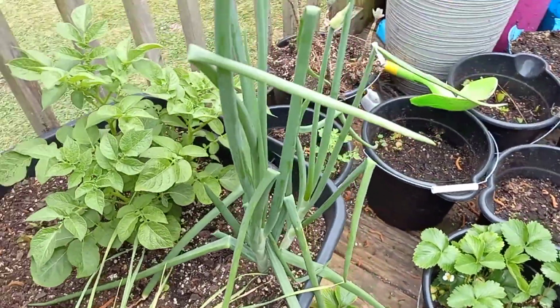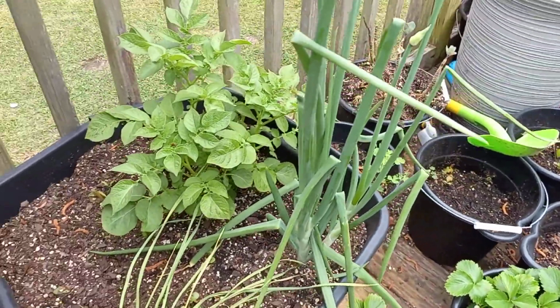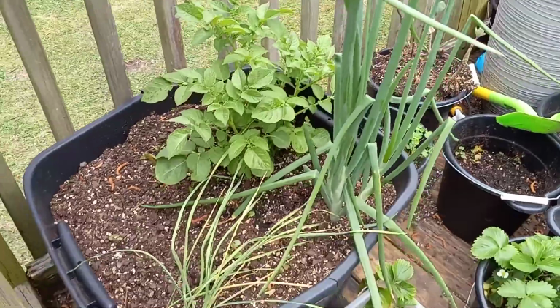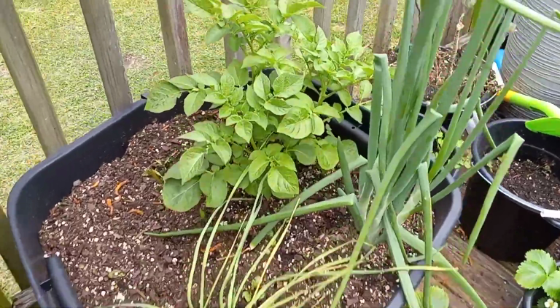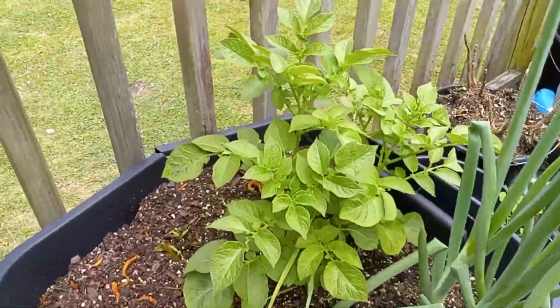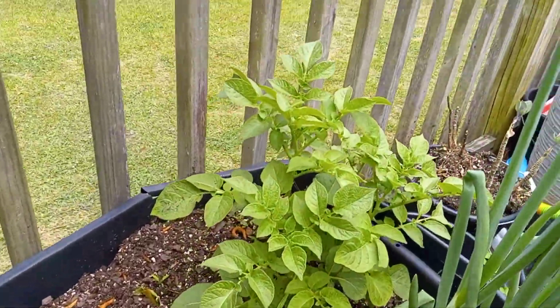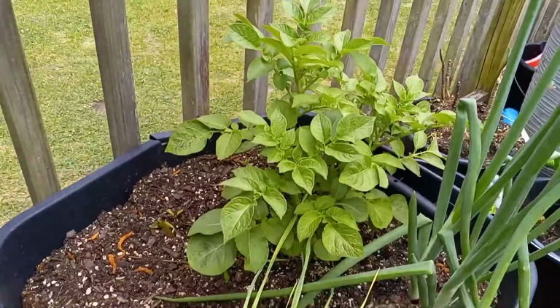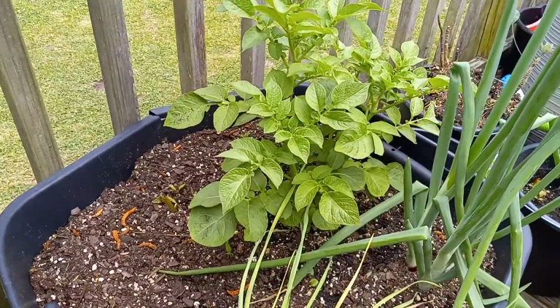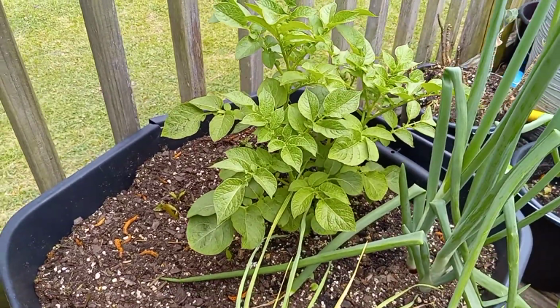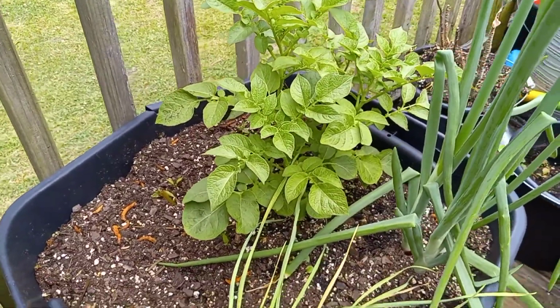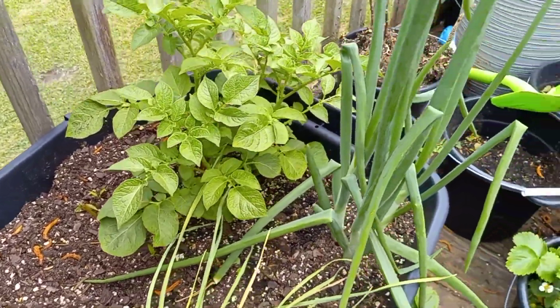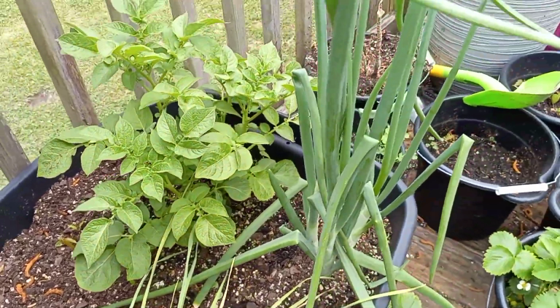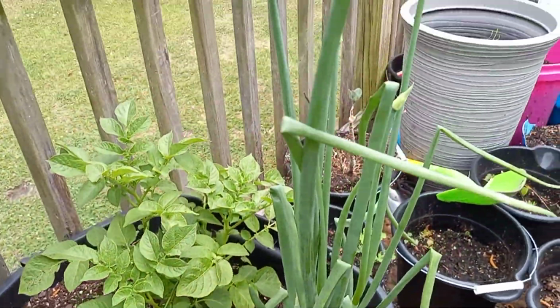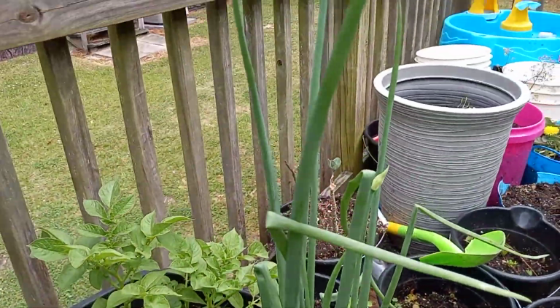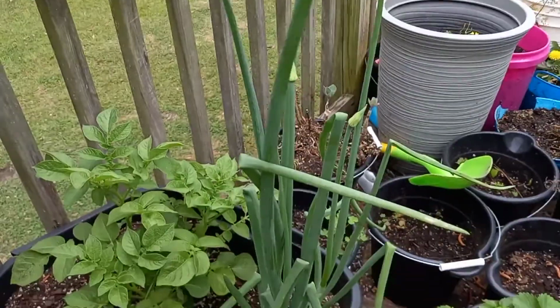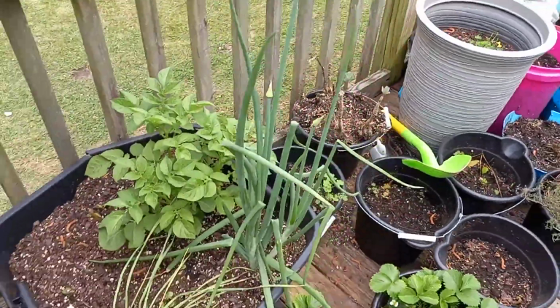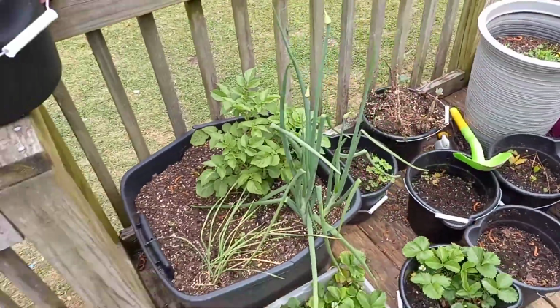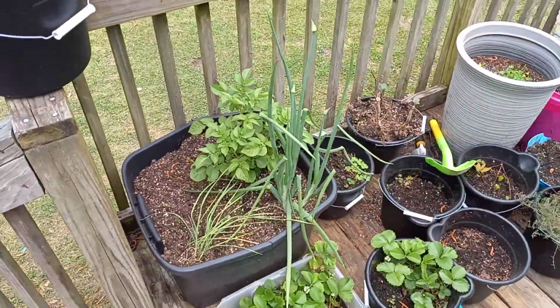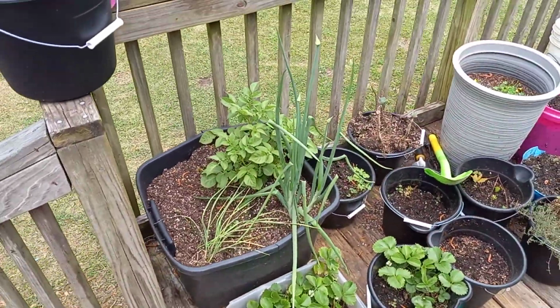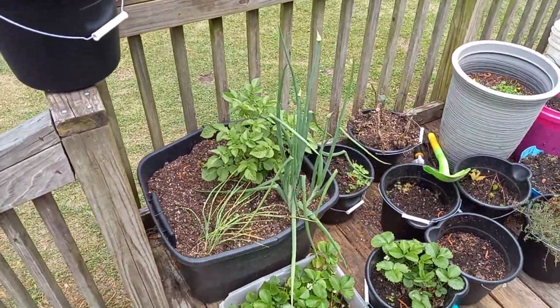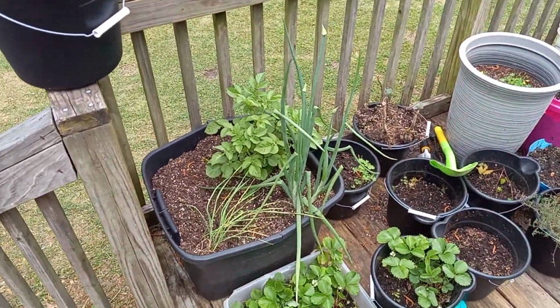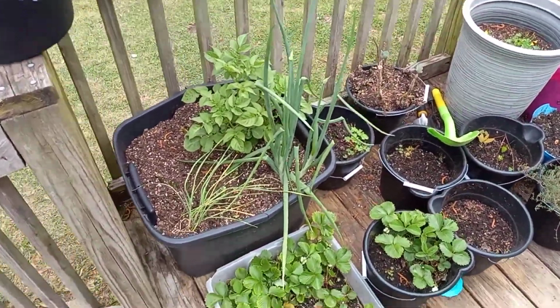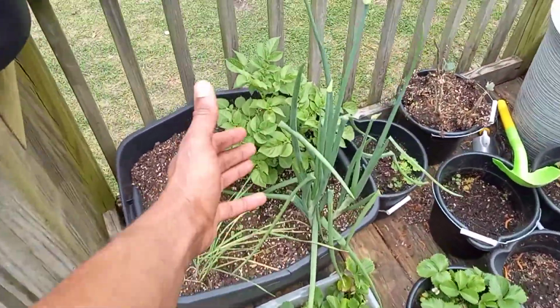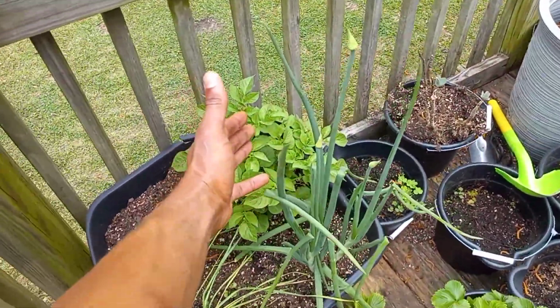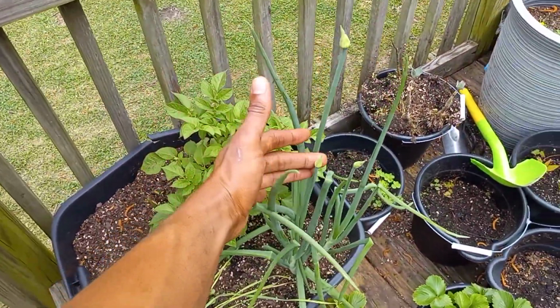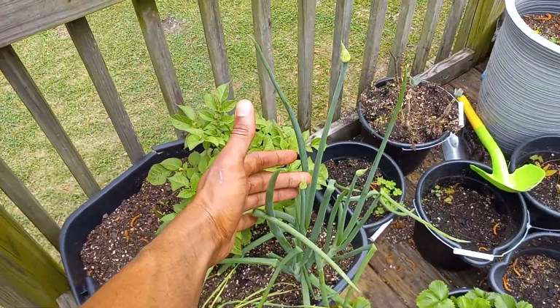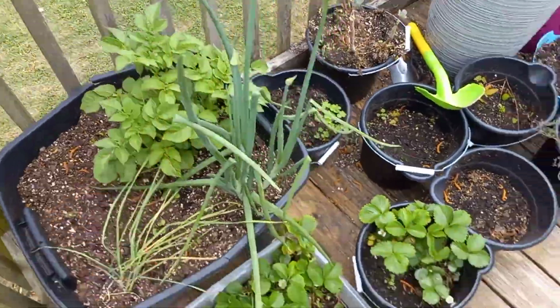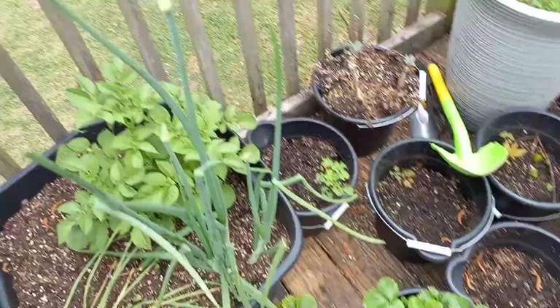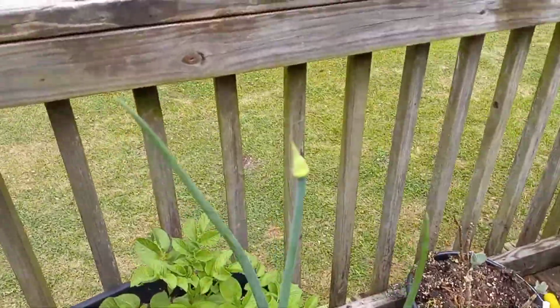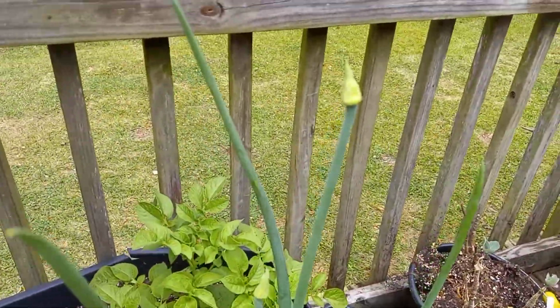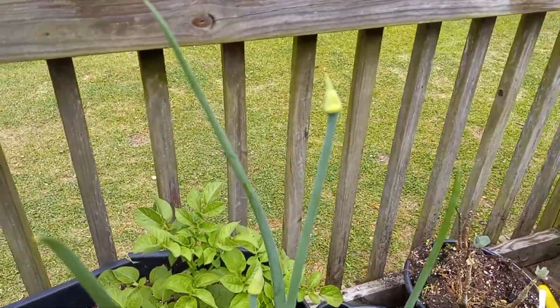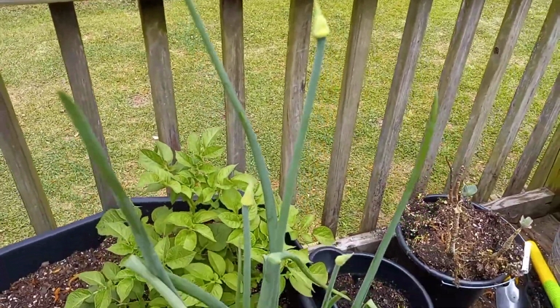Update on my potato — look at my potato plant, bro. Big potatoes. Big onion. Look at that big onion plant. This is my red onion plant right there. Look at them flower tops on there.